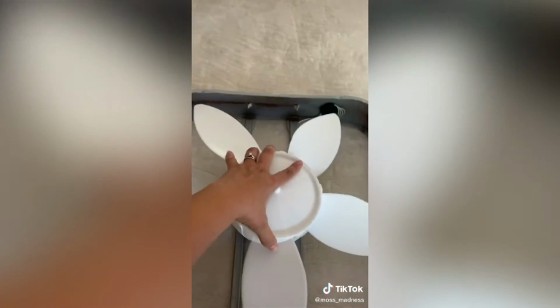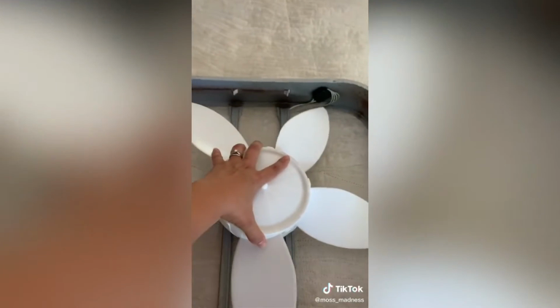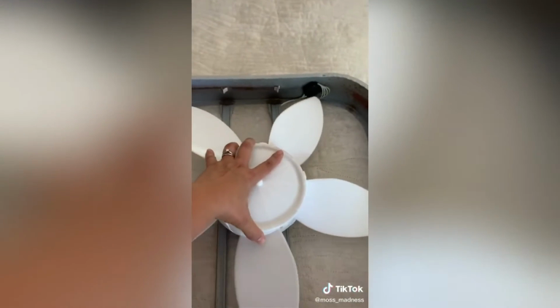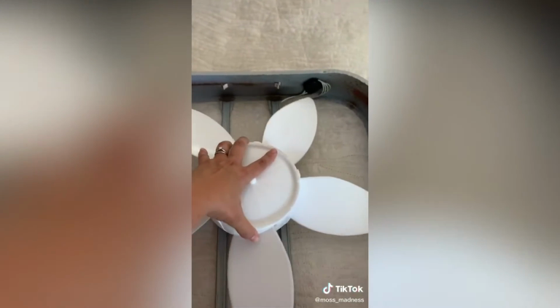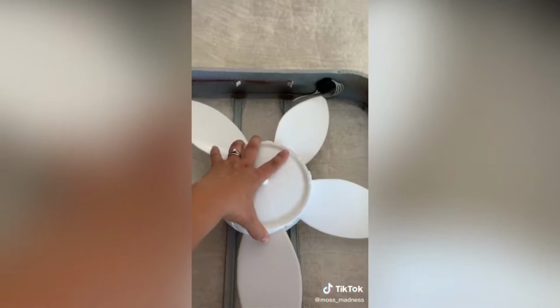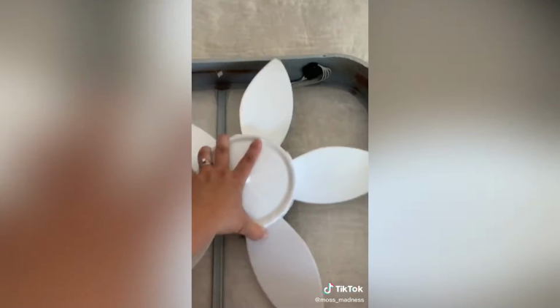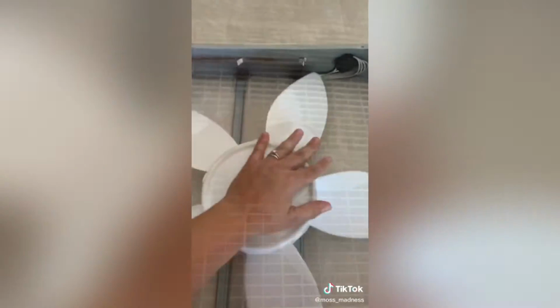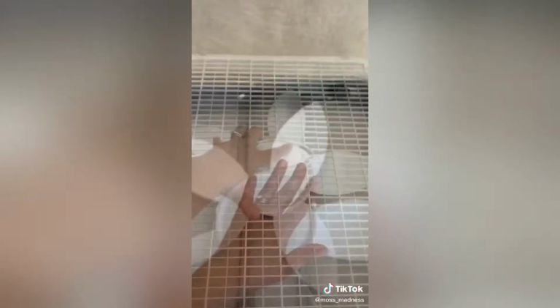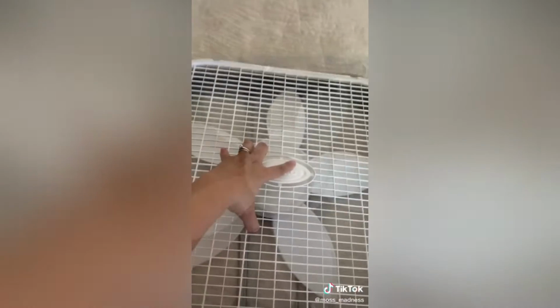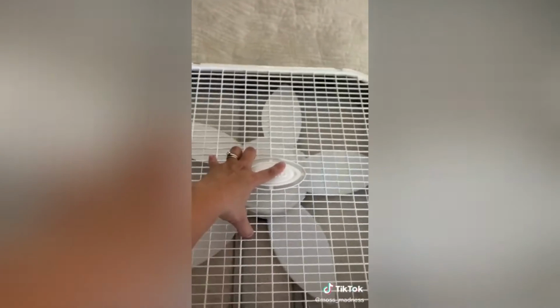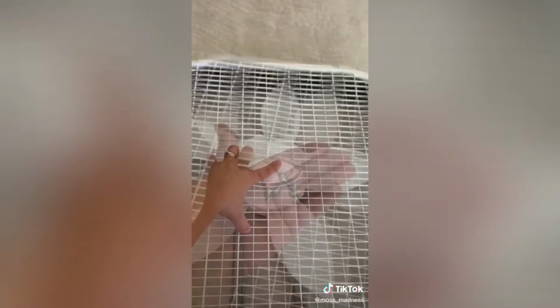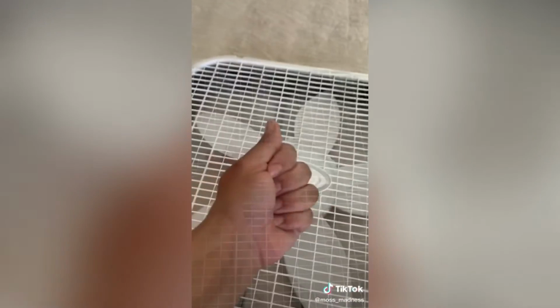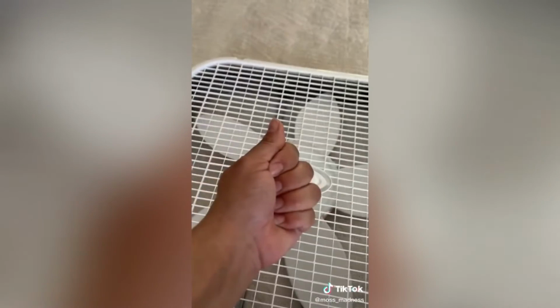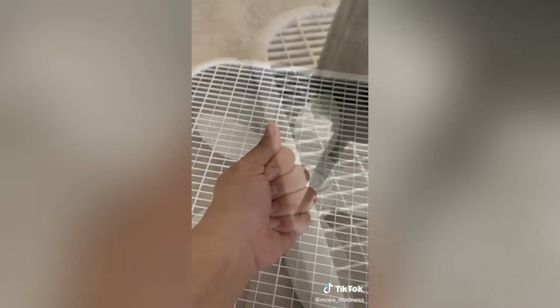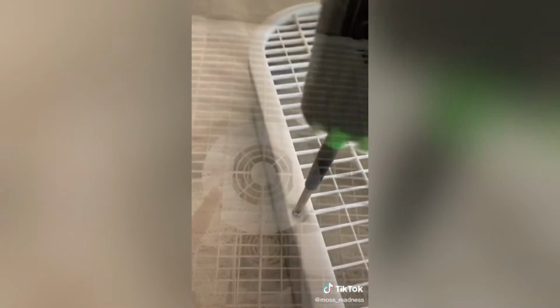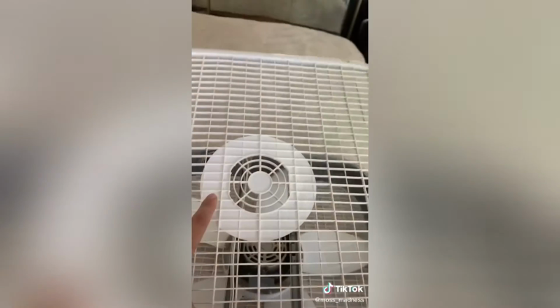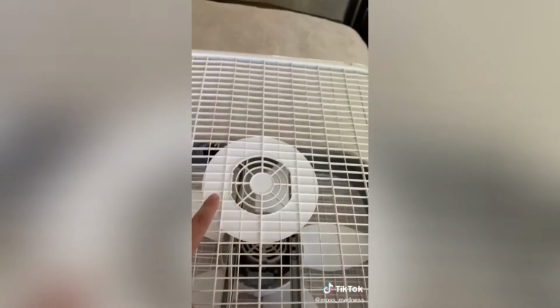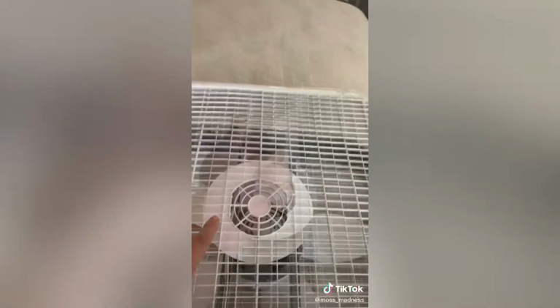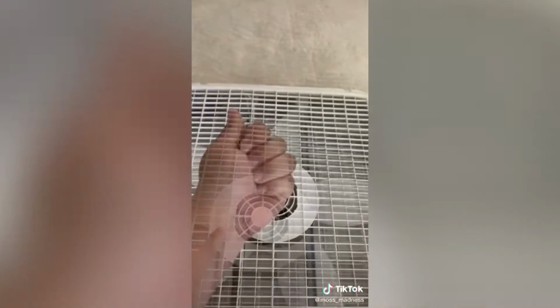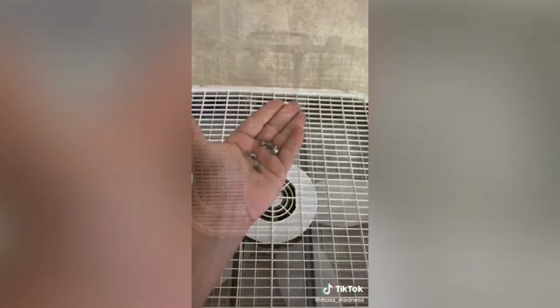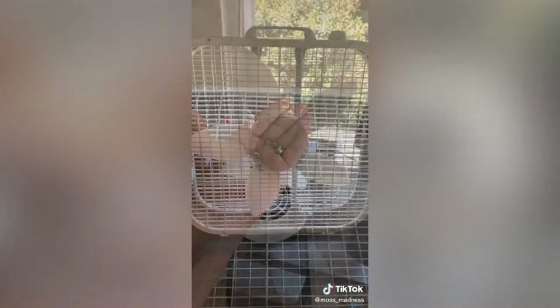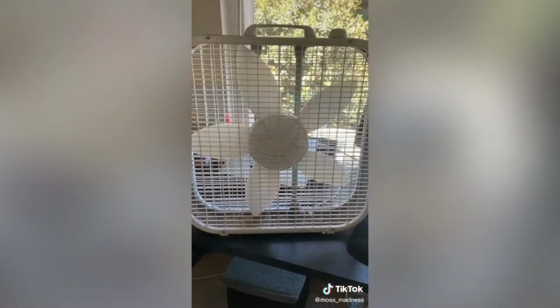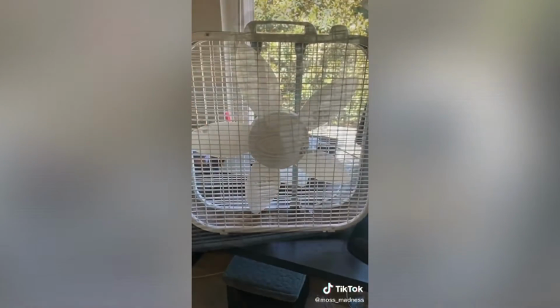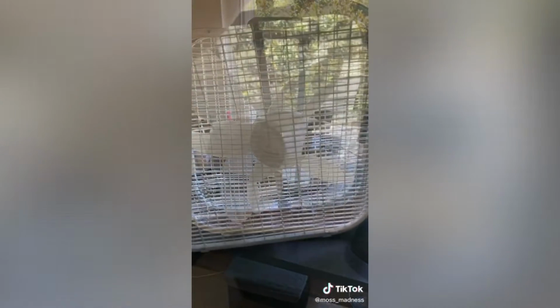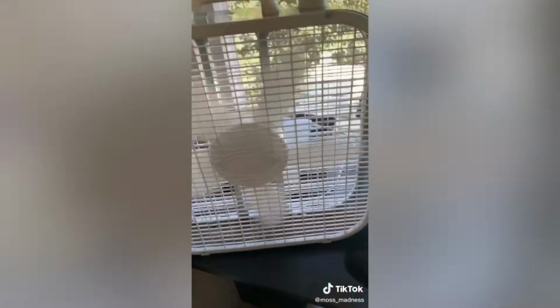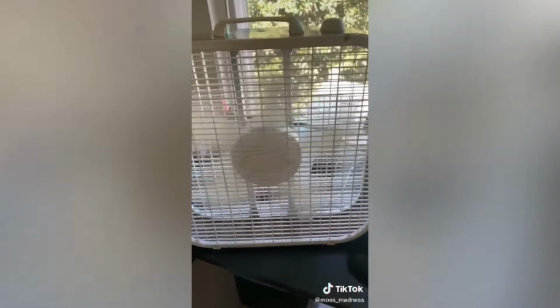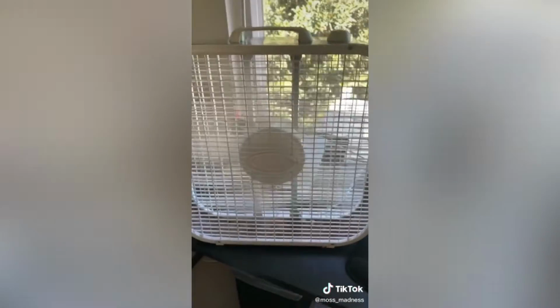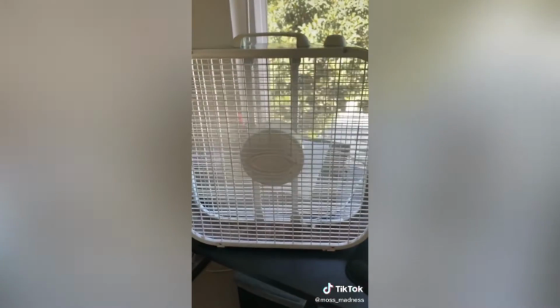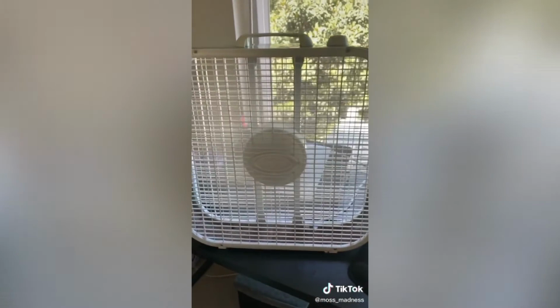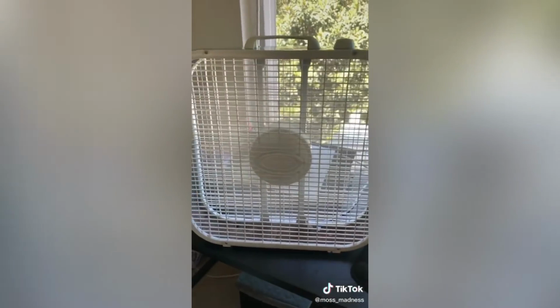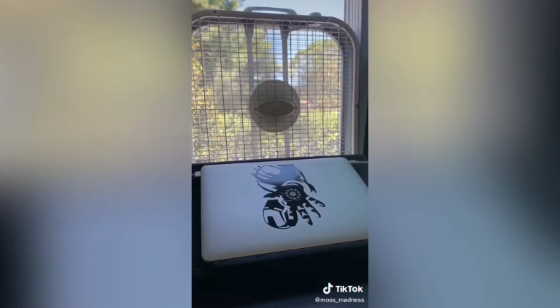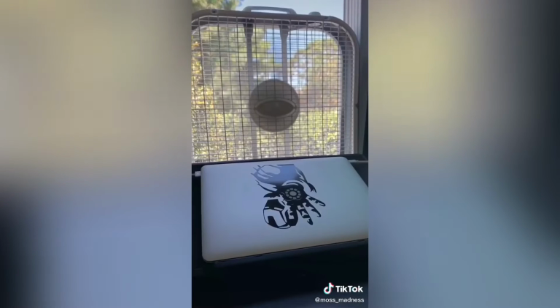Now go ahead and snap your blade in, then put the first panel on top and put the screws in. Put the other panel on and you are in business. Look, it's fresh and clean and you're not breathing the nastiness.